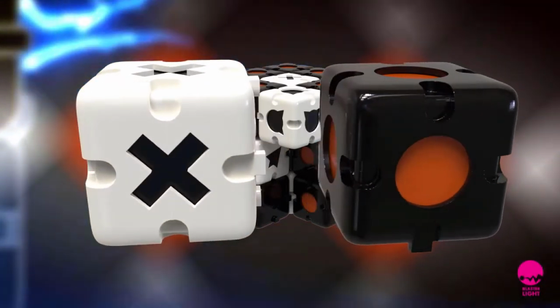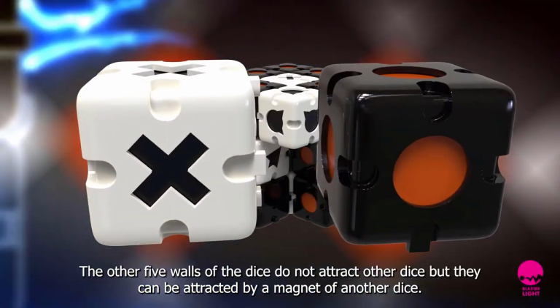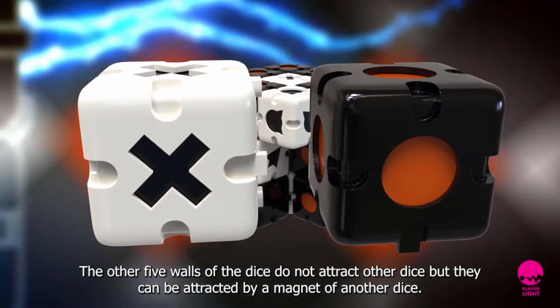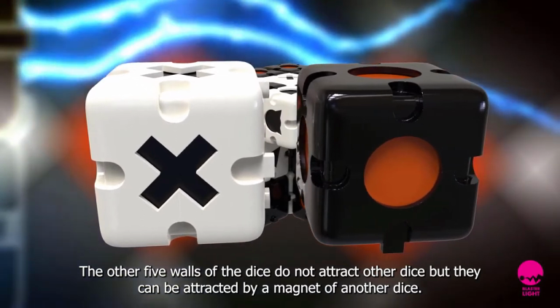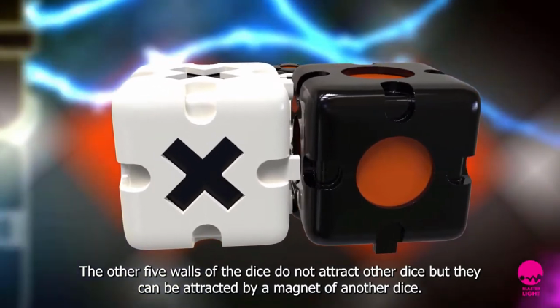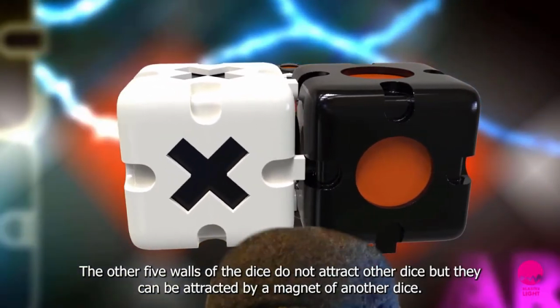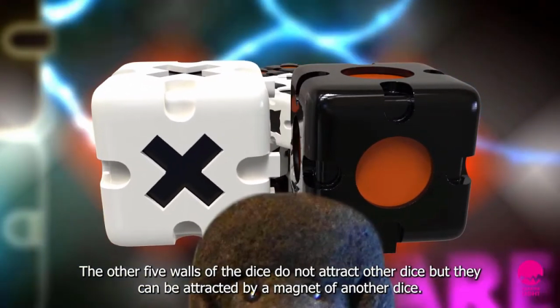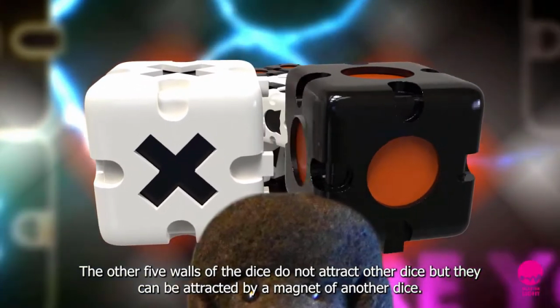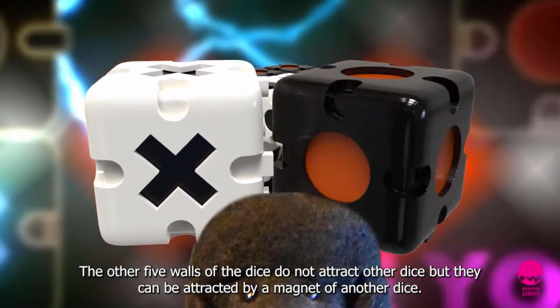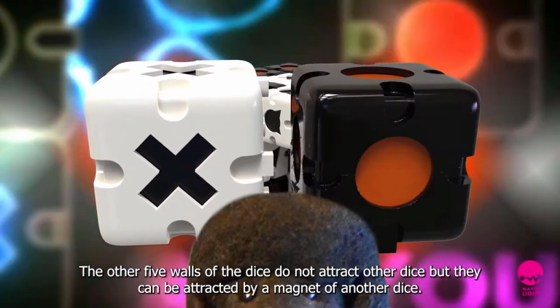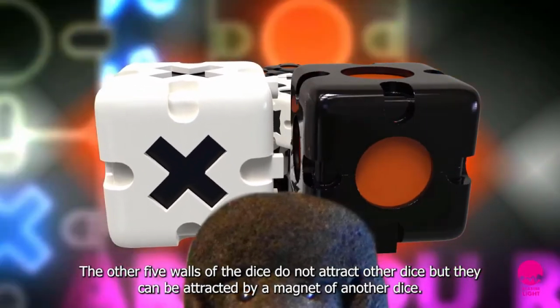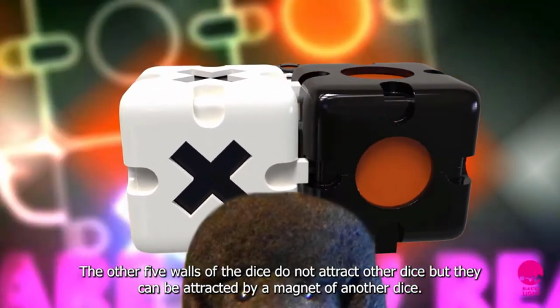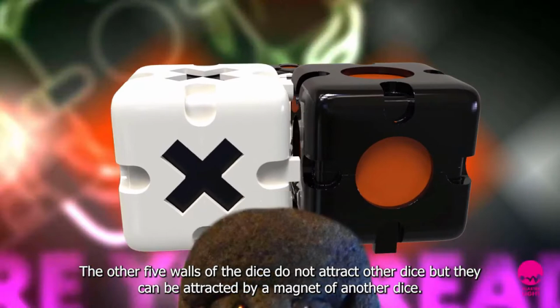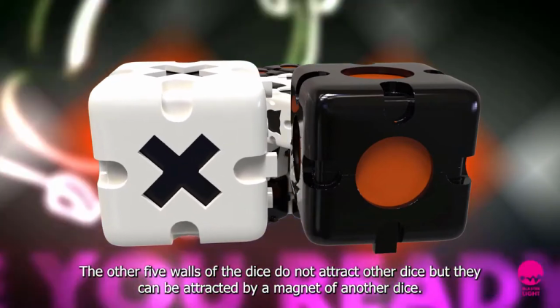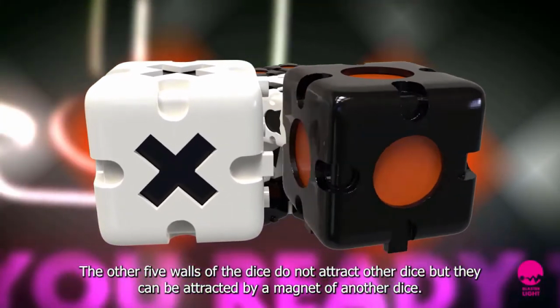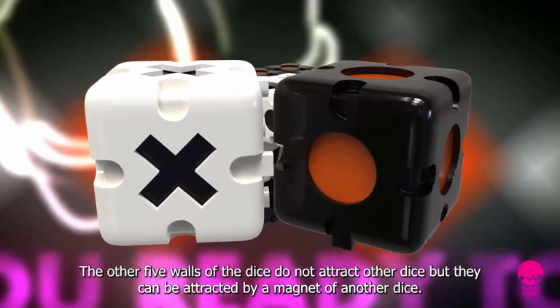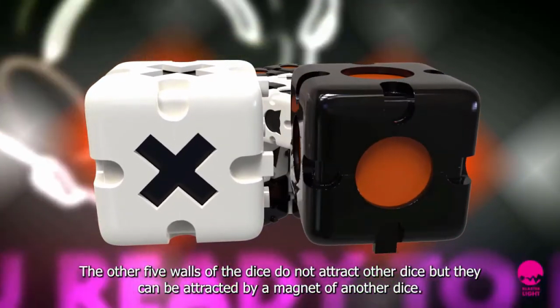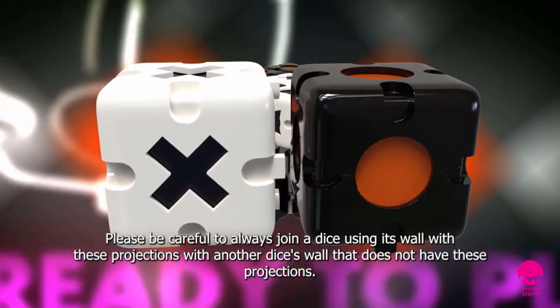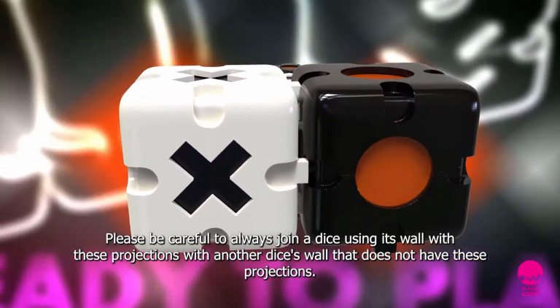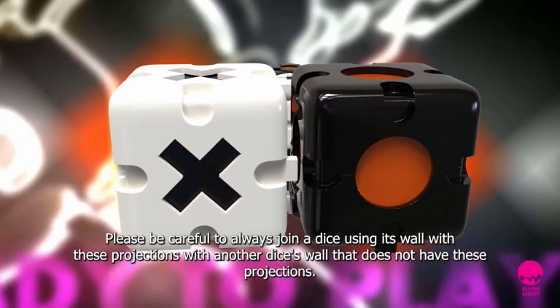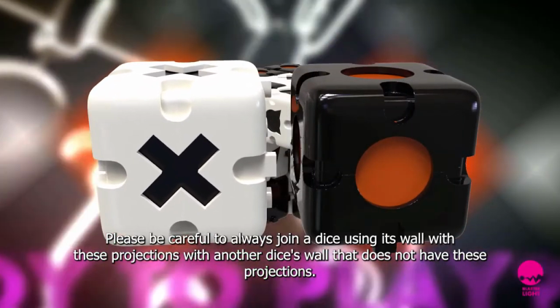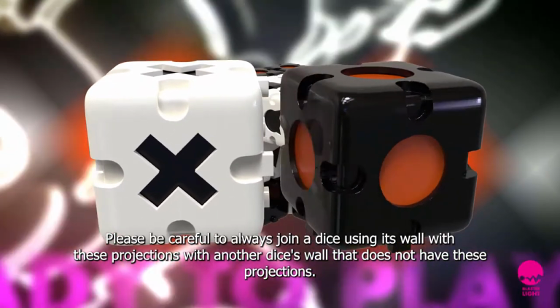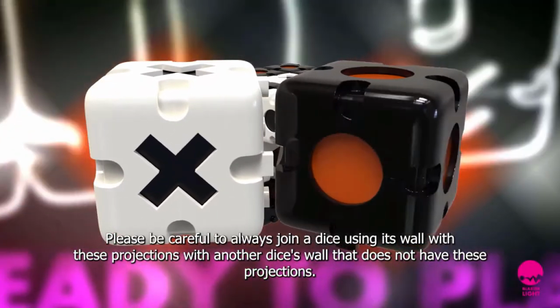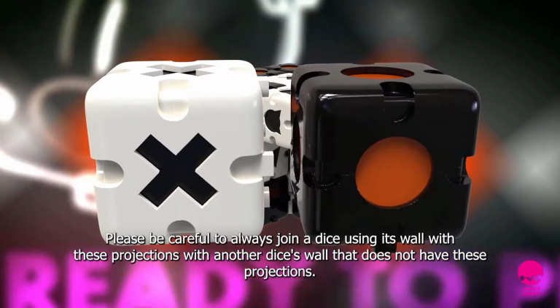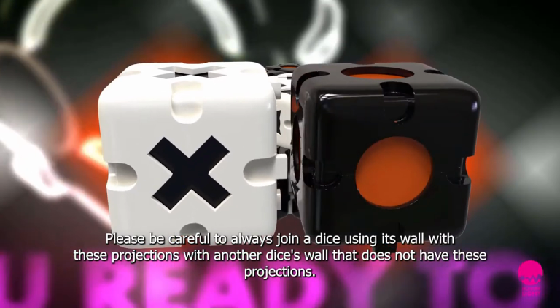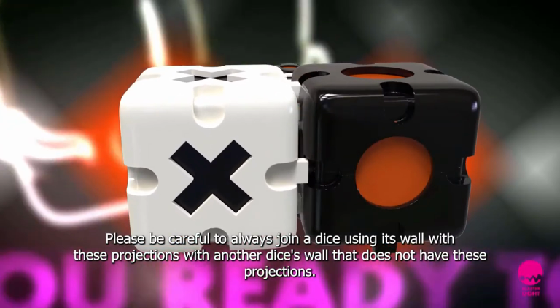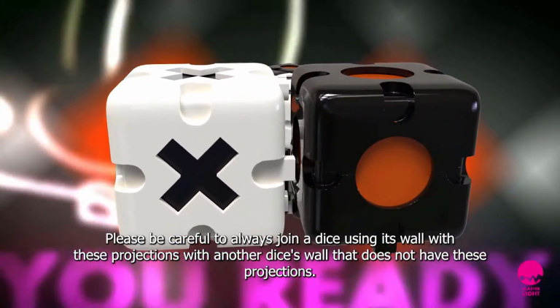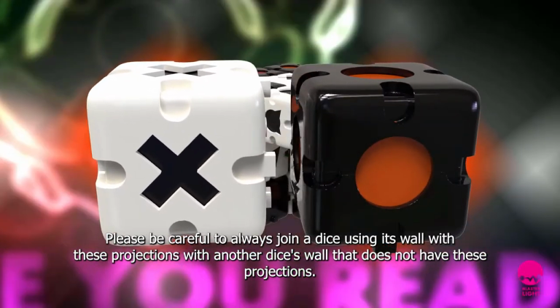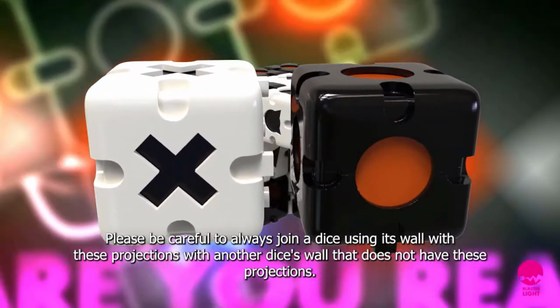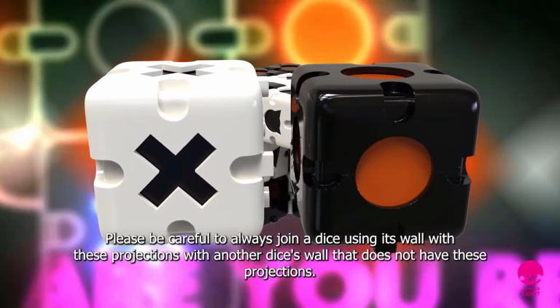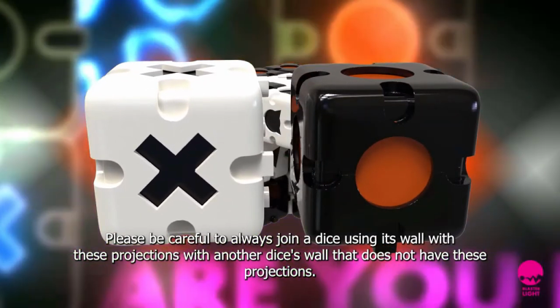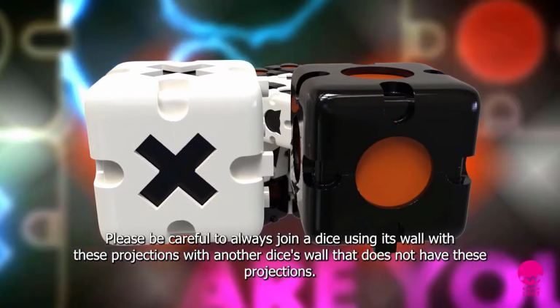The other five walls of the dice do not attract other dice, but they can be attracted by a magnet of another dice. Please be careful to always join a dice using its wall with projections with another dice wall that does not have these projections.